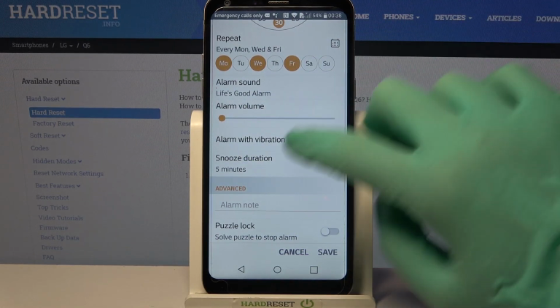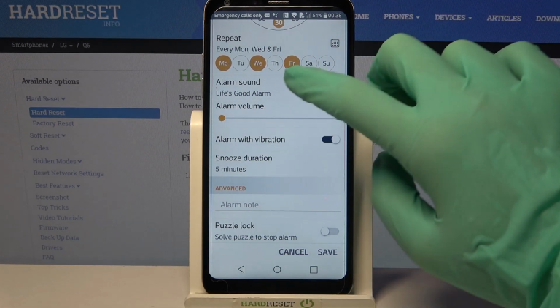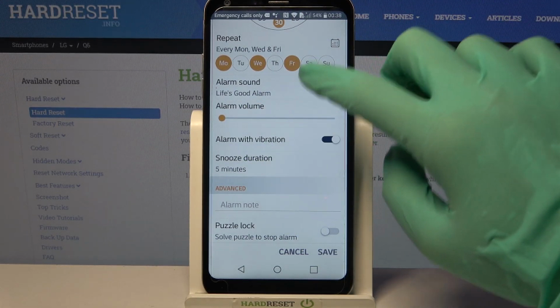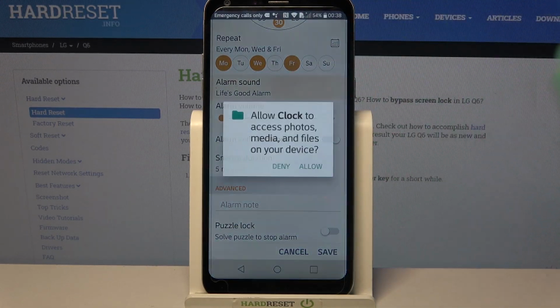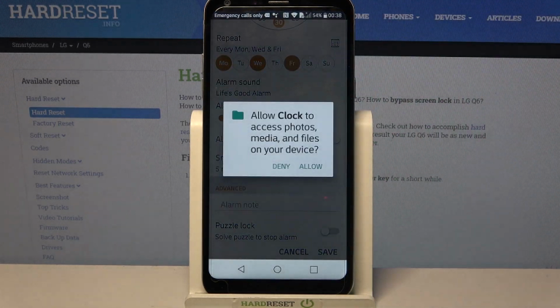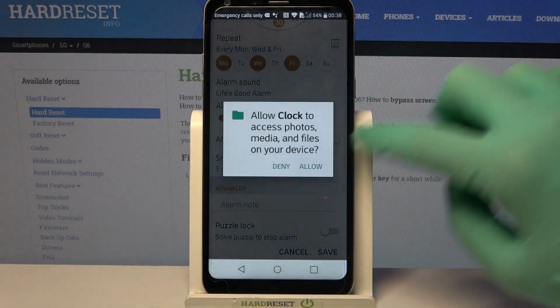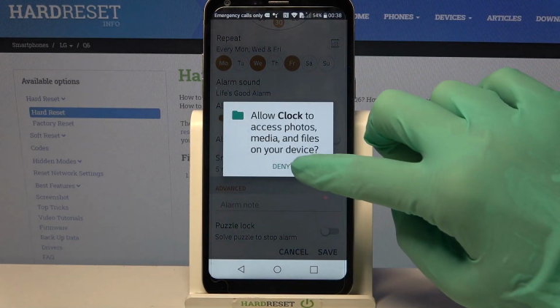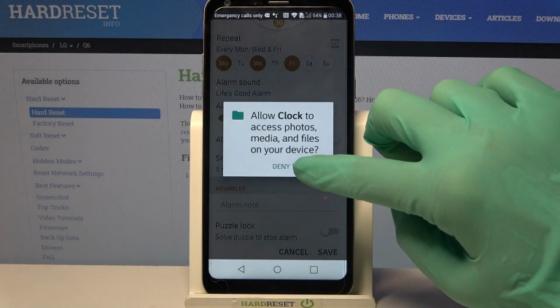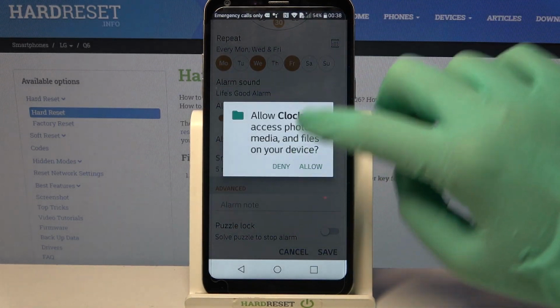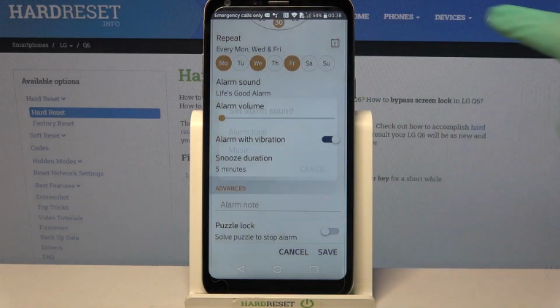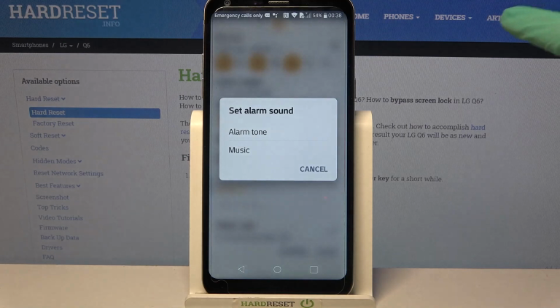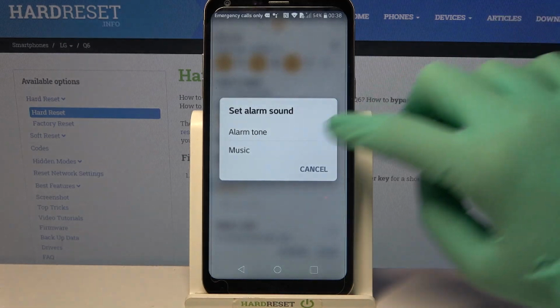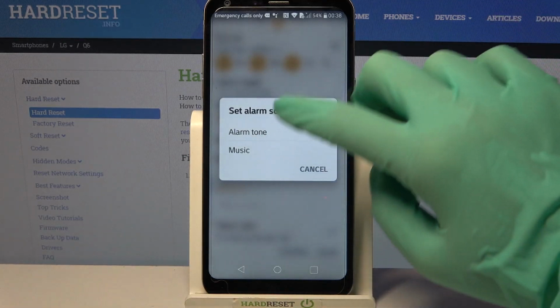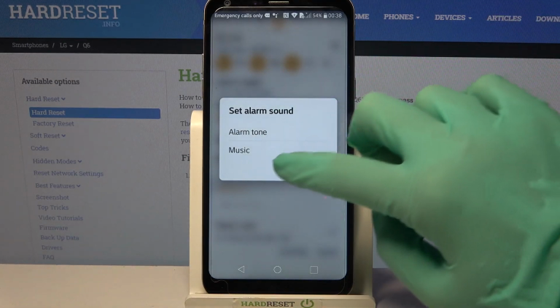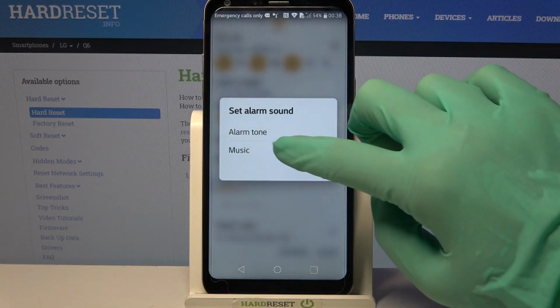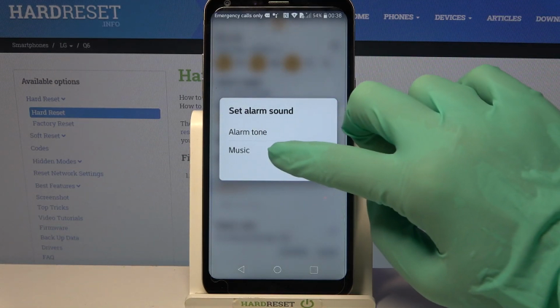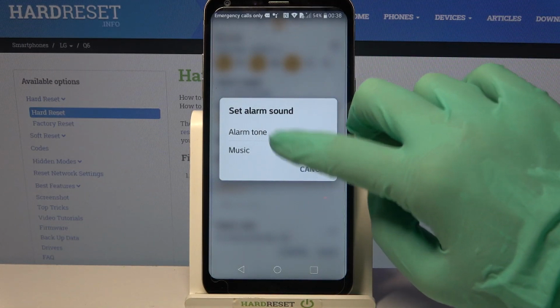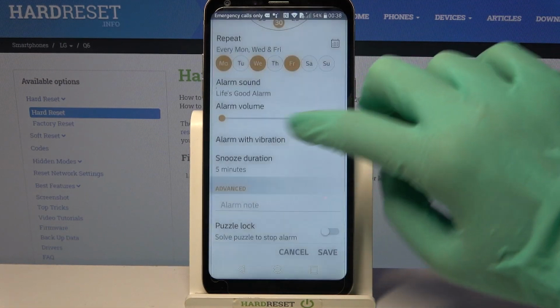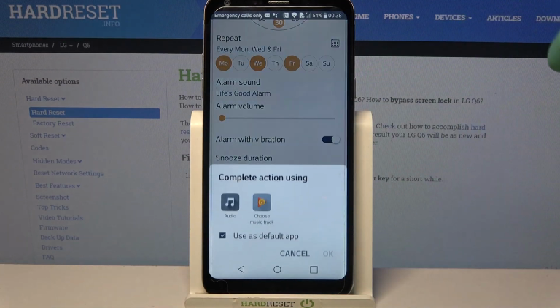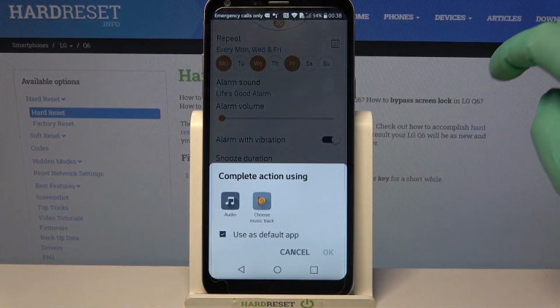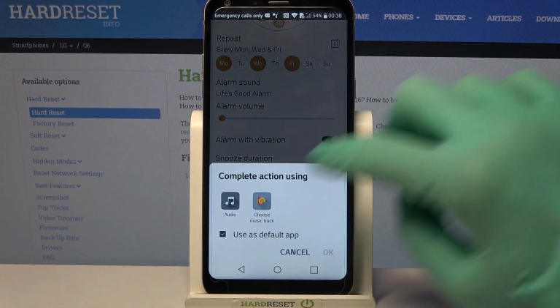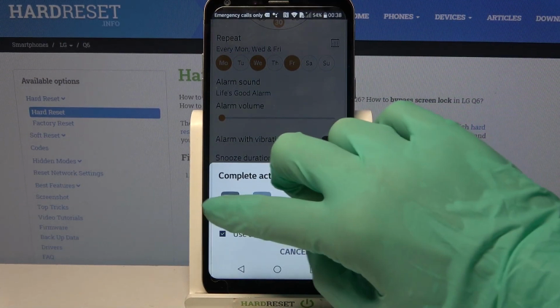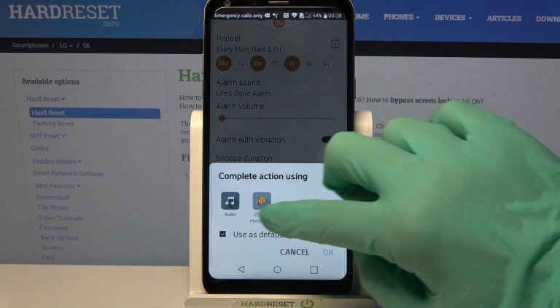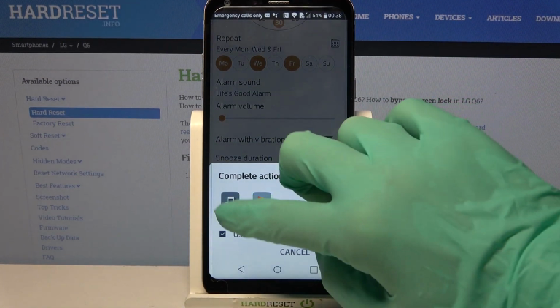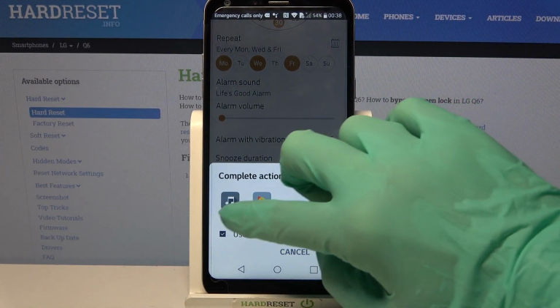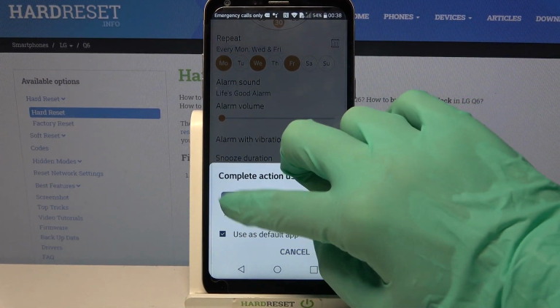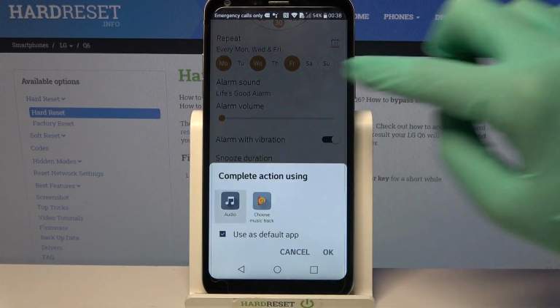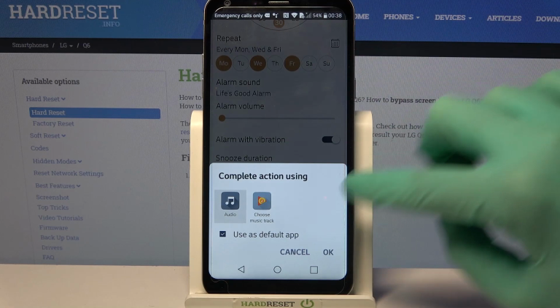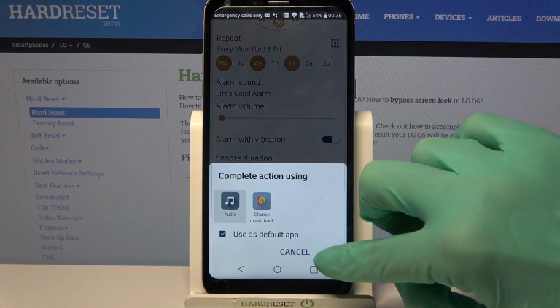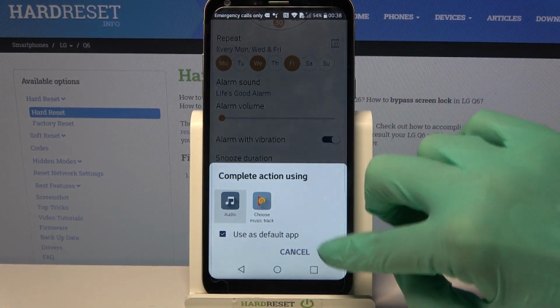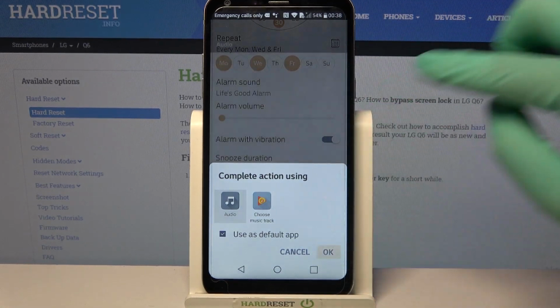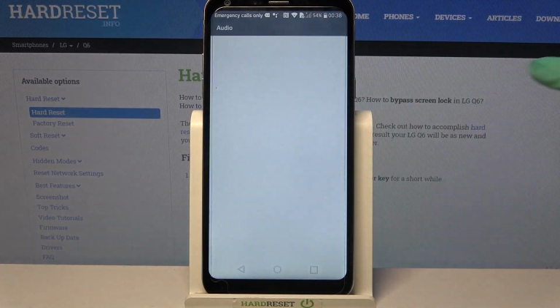Then choose alarm sound, click on allow and click on music. Then pick one of the options like audio and choose OK.